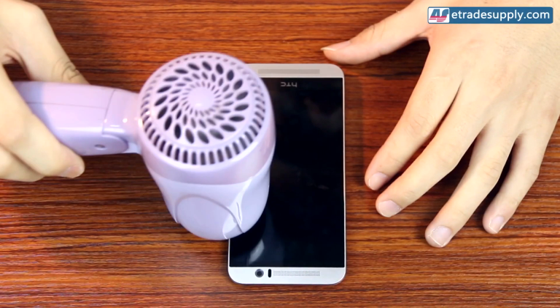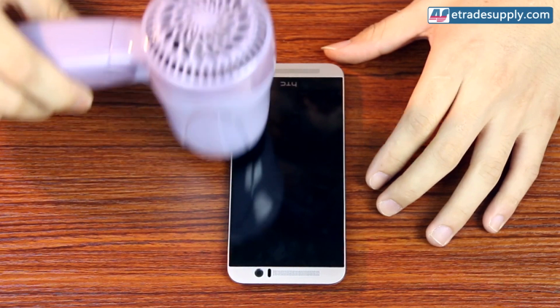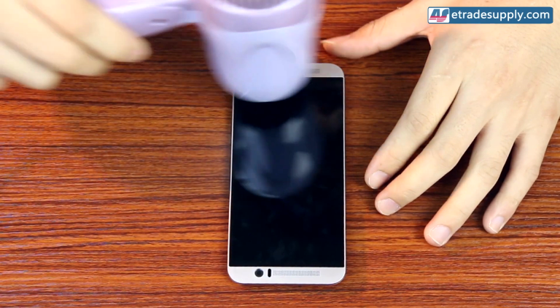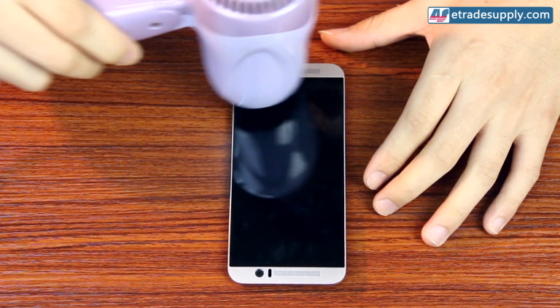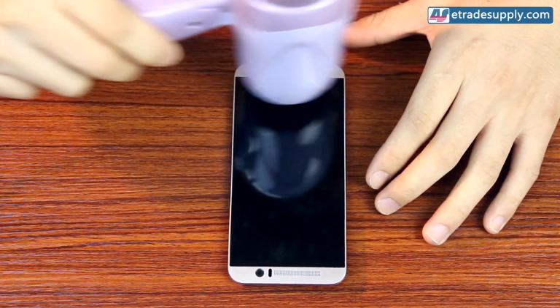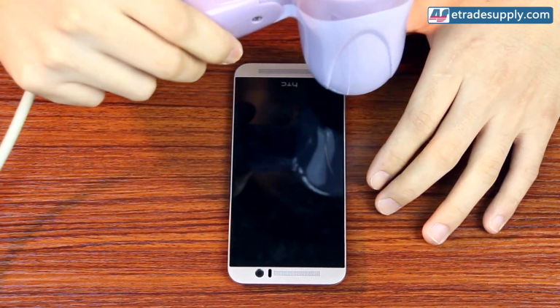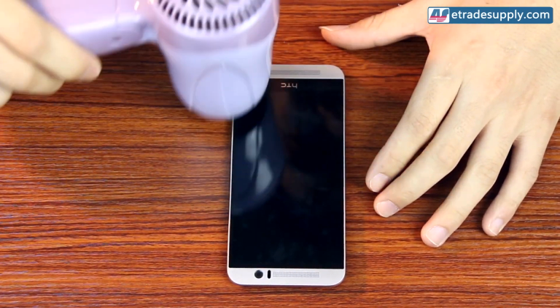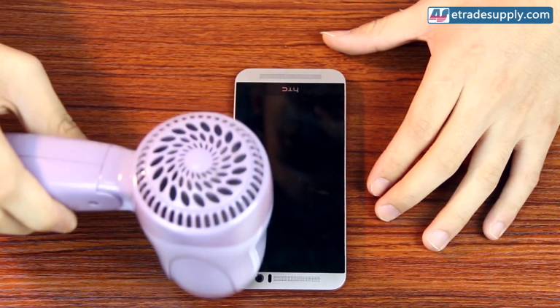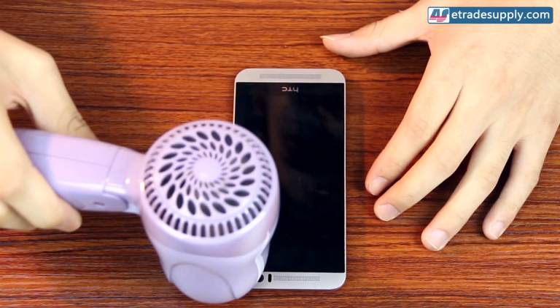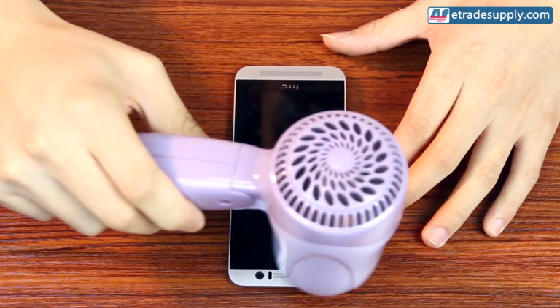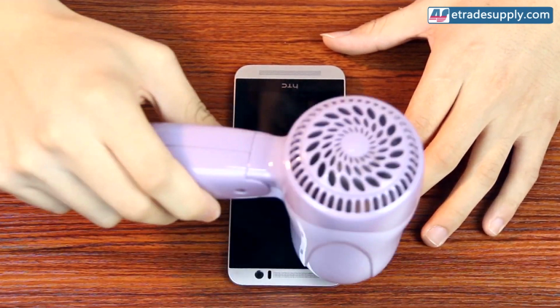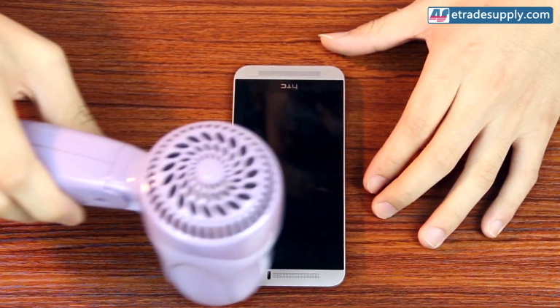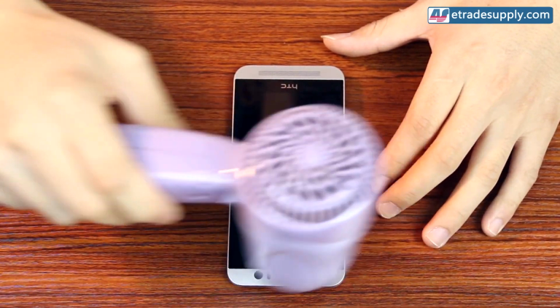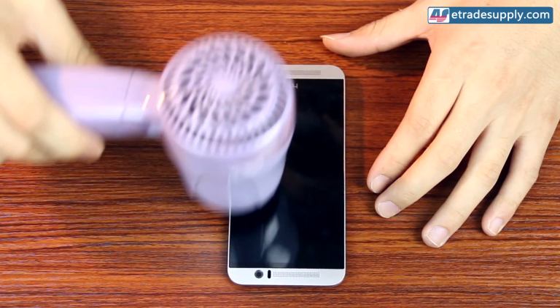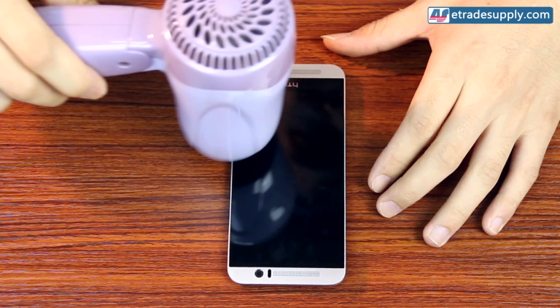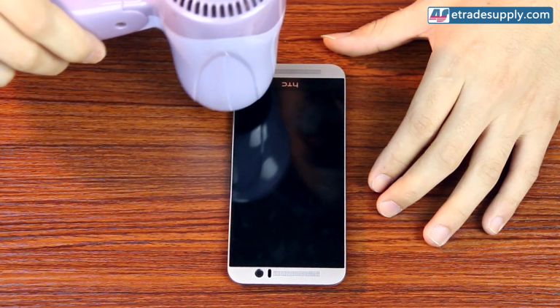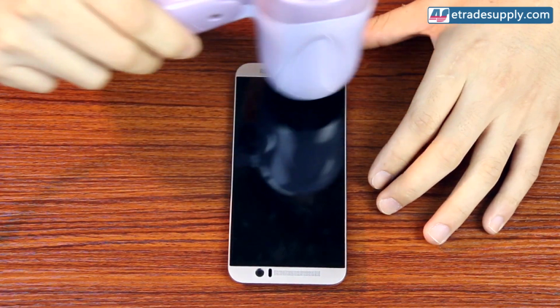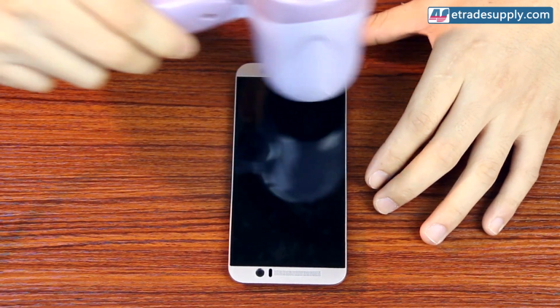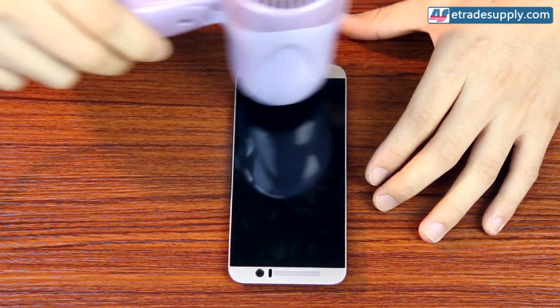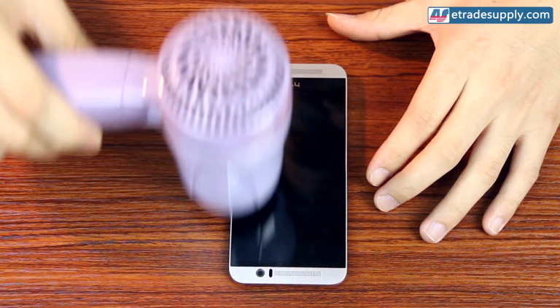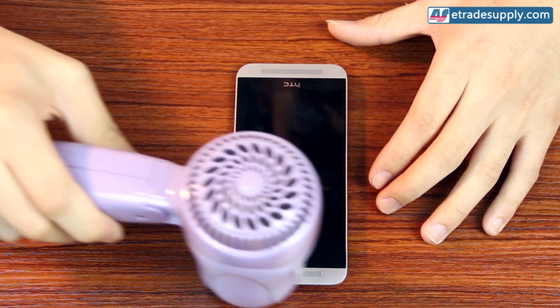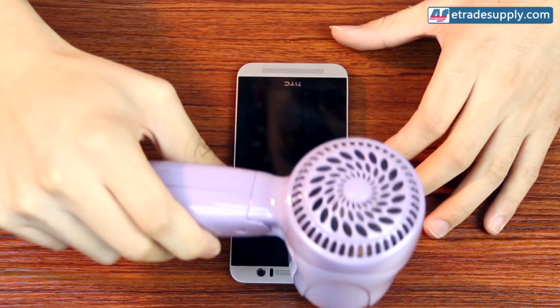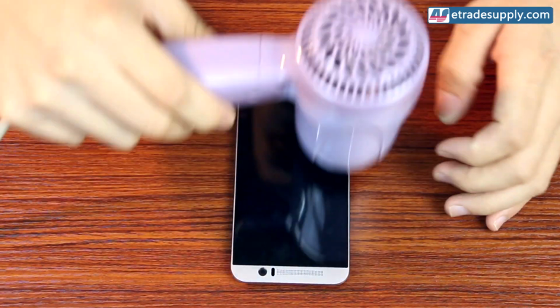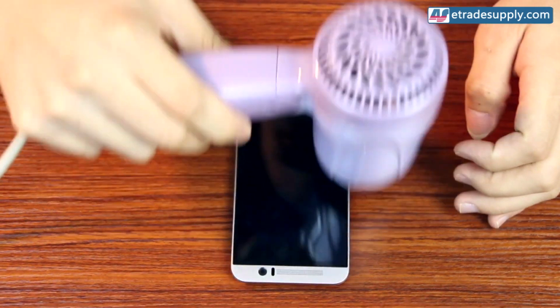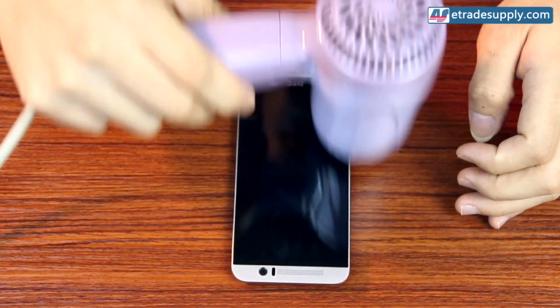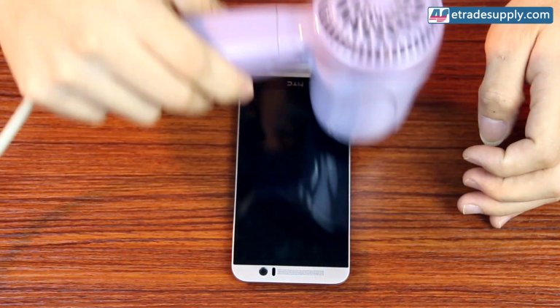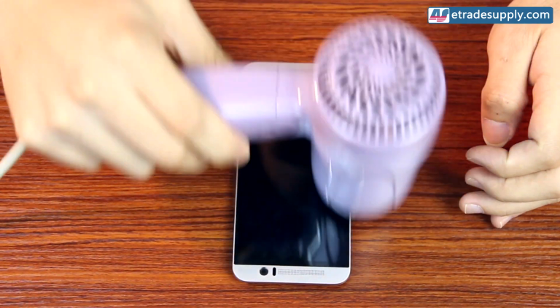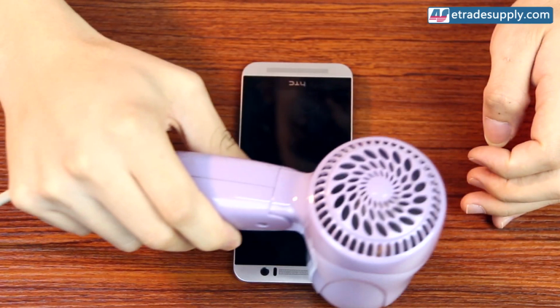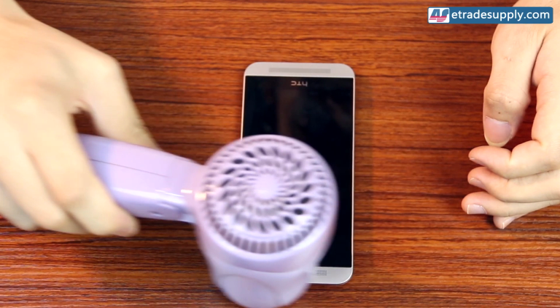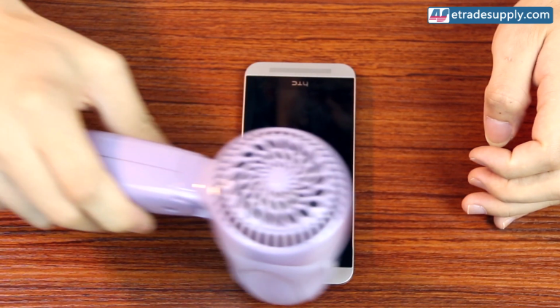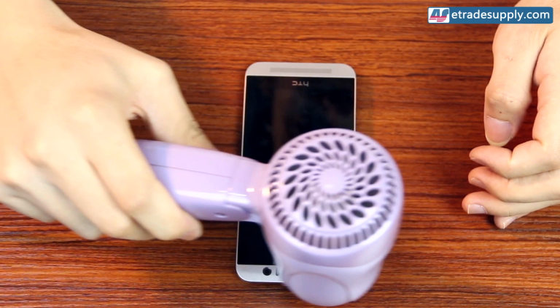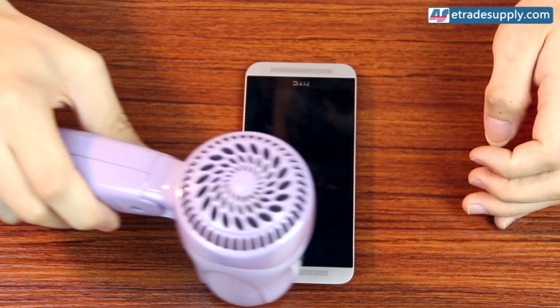Next we'll start removing the LCD assembly. We'll use our hair dryer and you'll want to heat the screen evenly for no longer than a minute, and be sure not to stop over any one side for too long, otherwise you may cause damage.